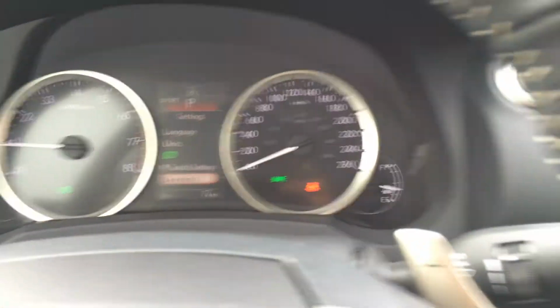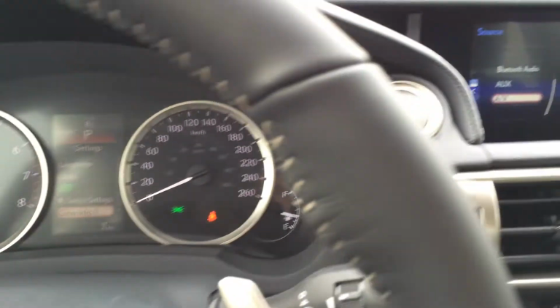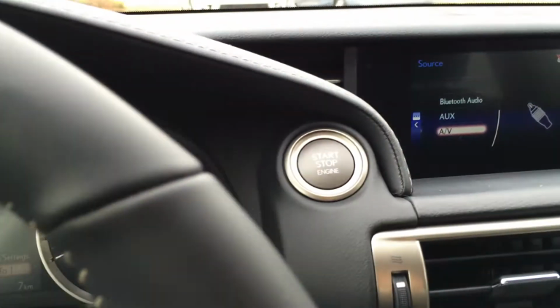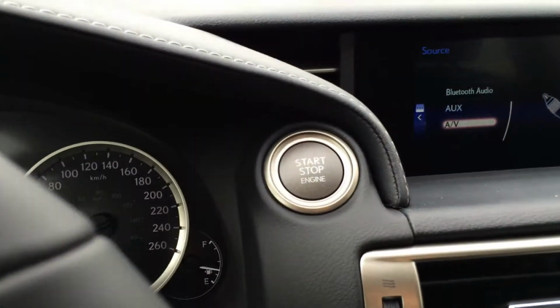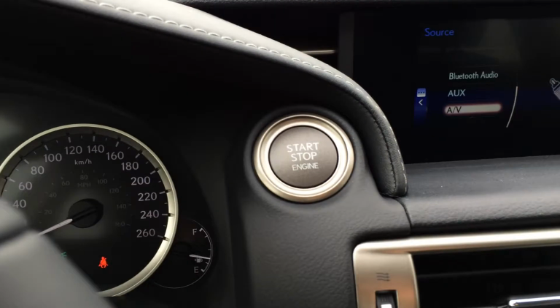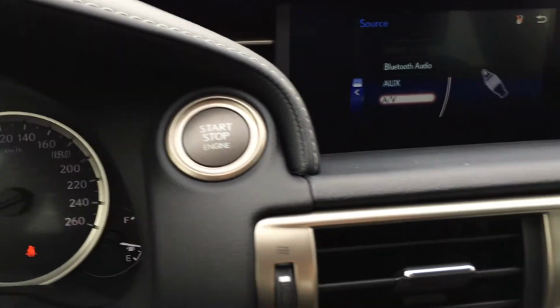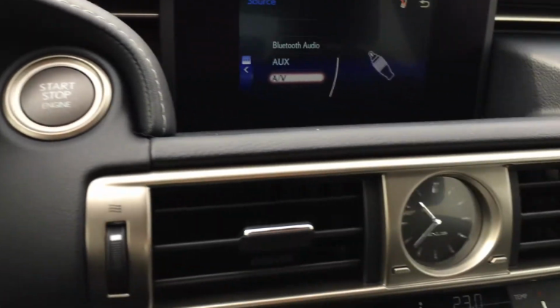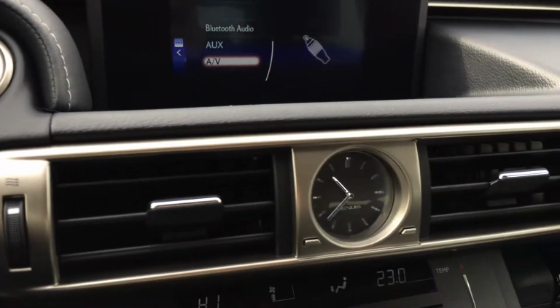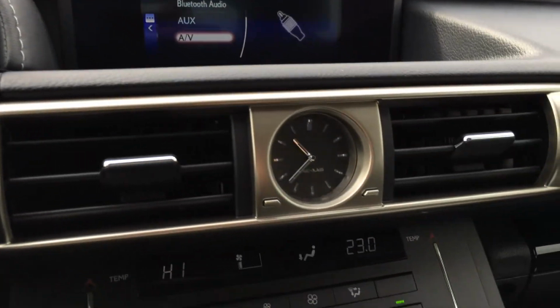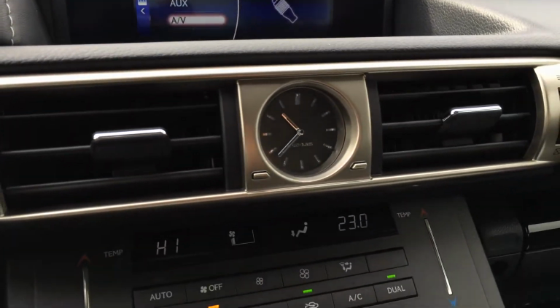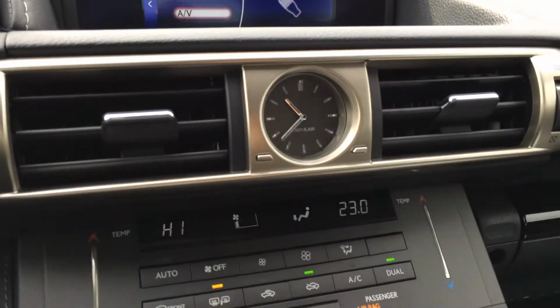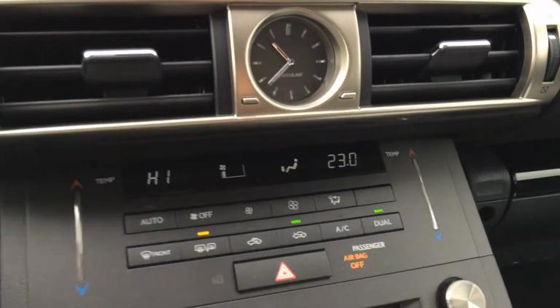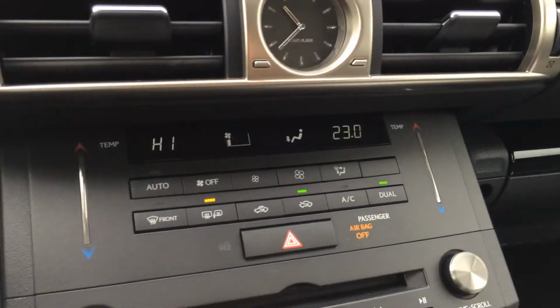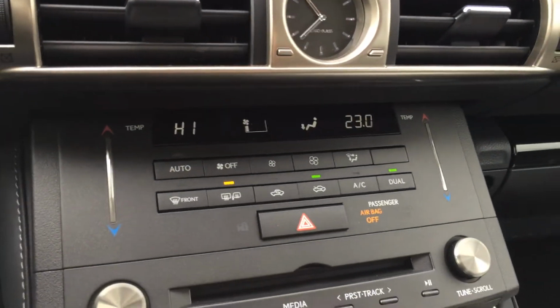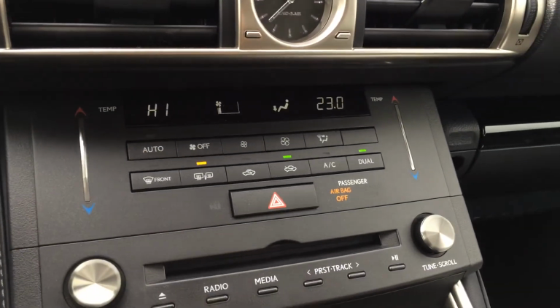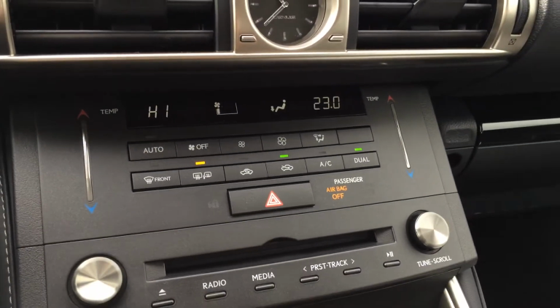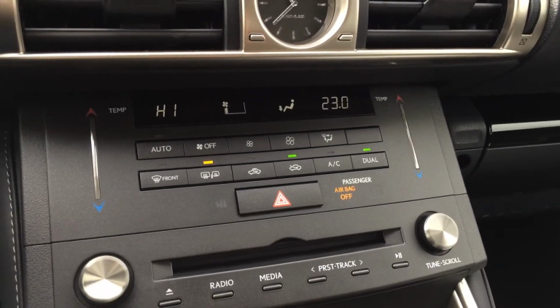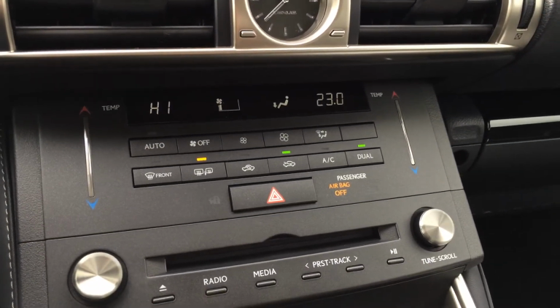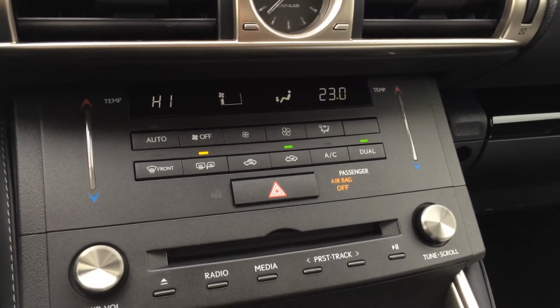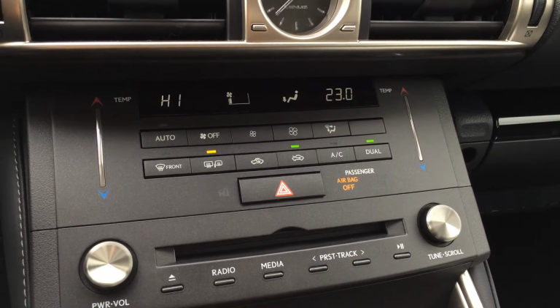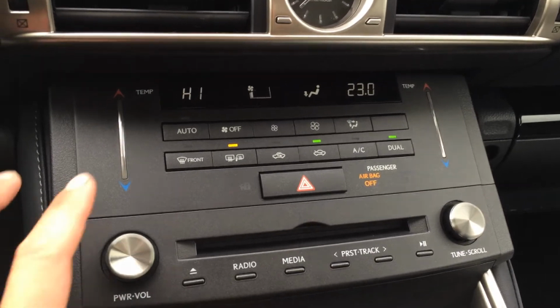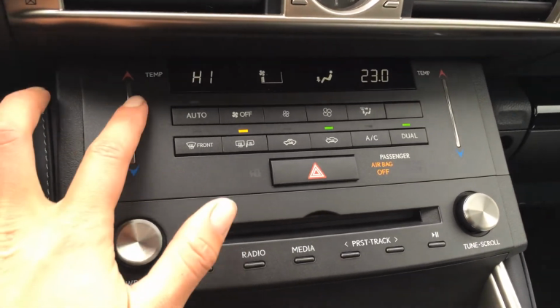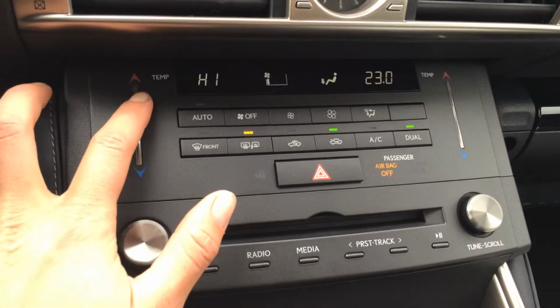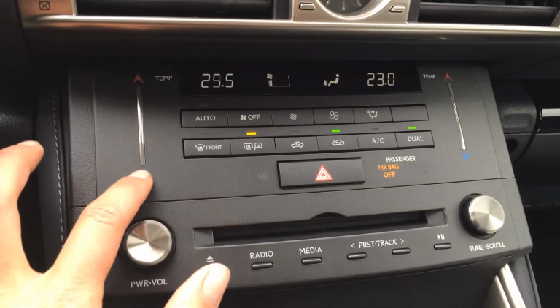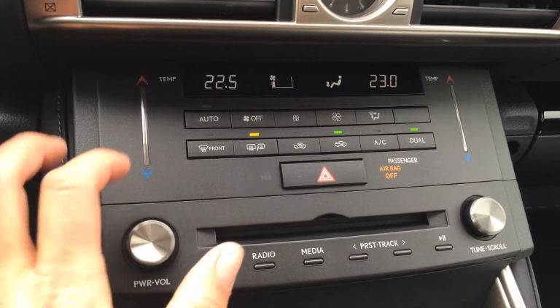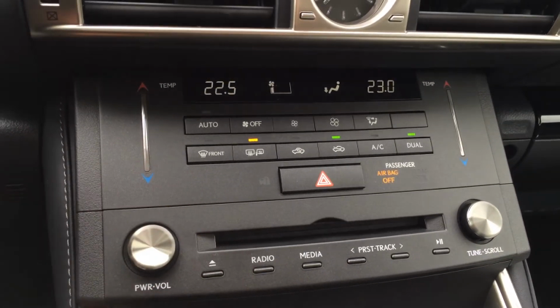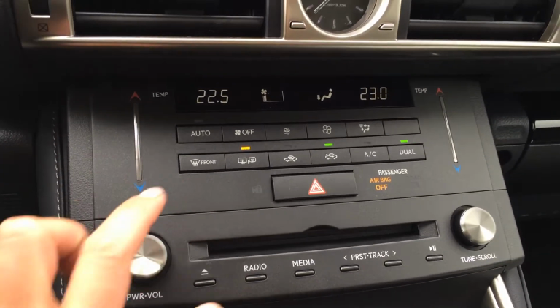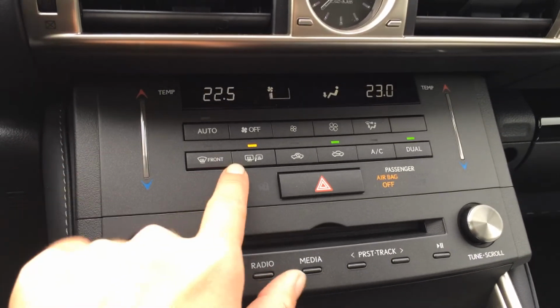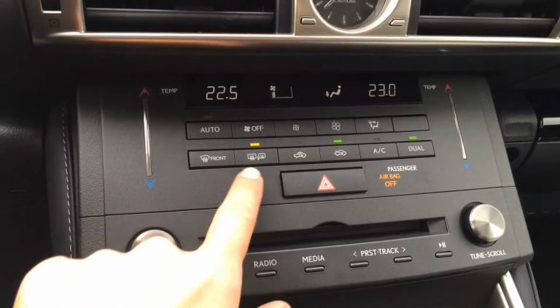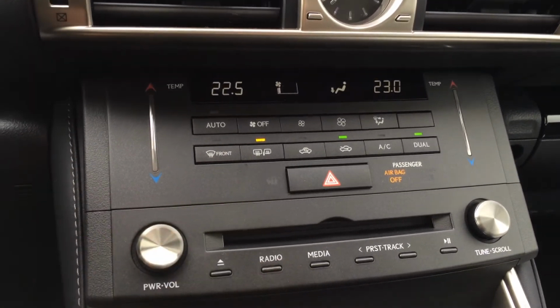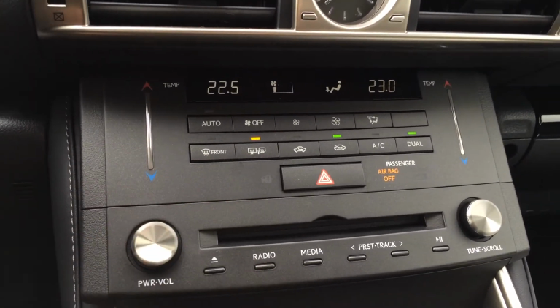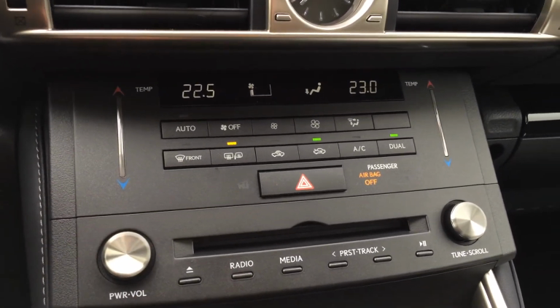You have your engine start and stop button, Lexus analog clock, and climate control. We have AC dual zone with a touch panel for the temperature, front and rear mirror defrost, and the side mirrors are heated.